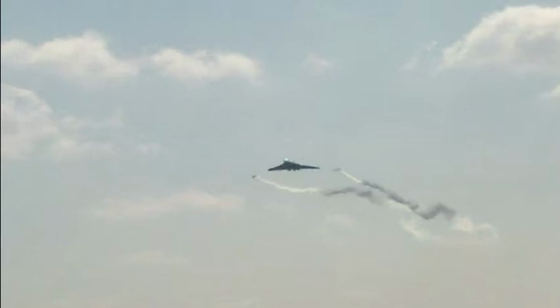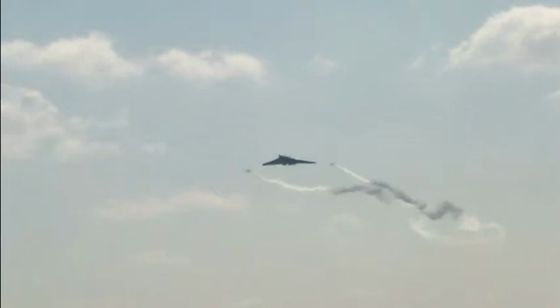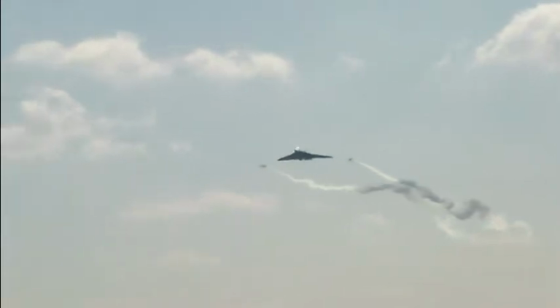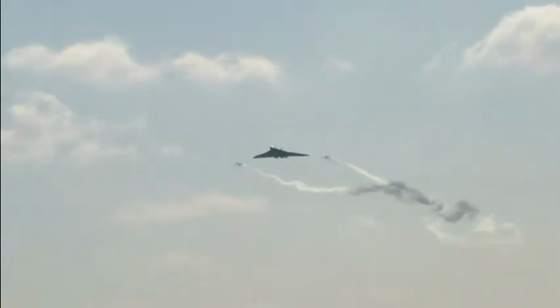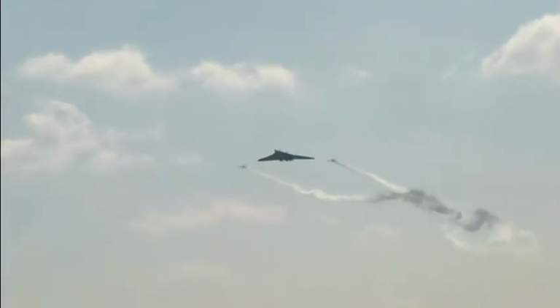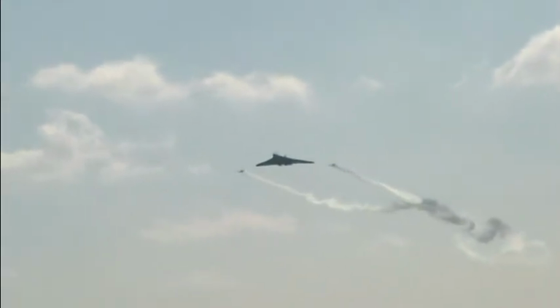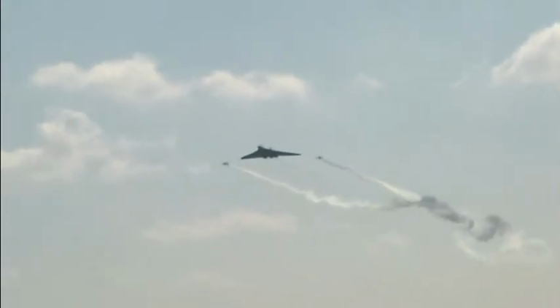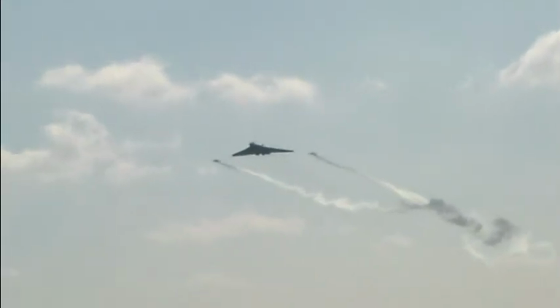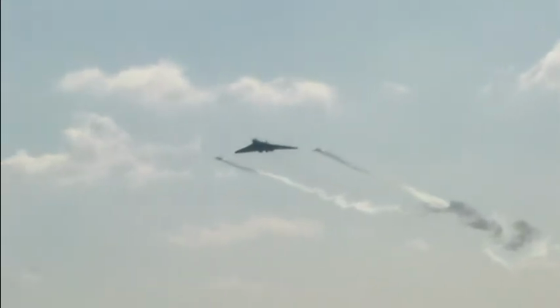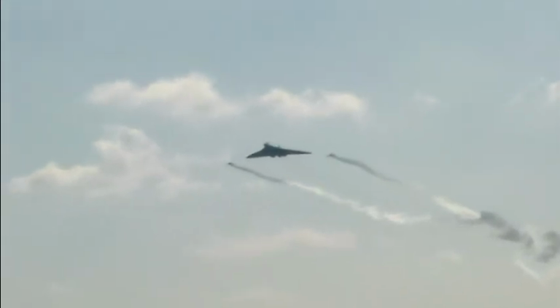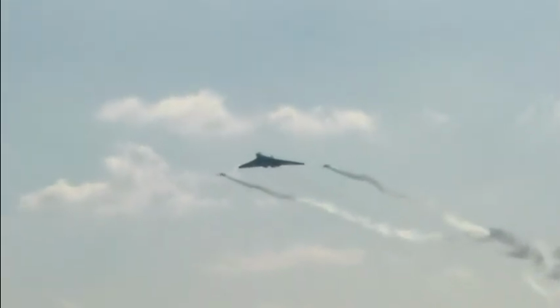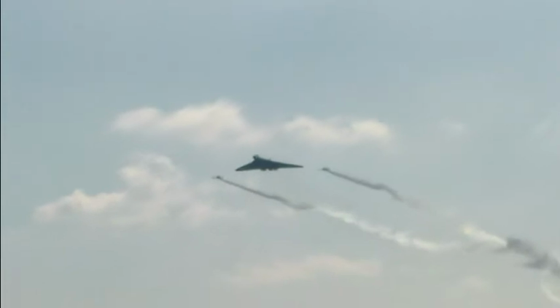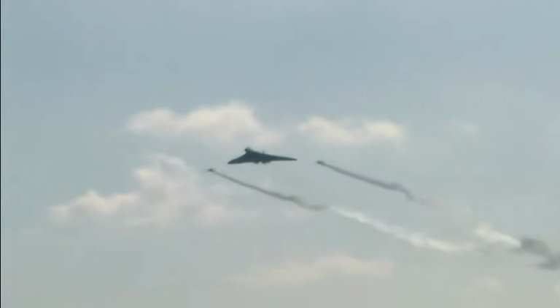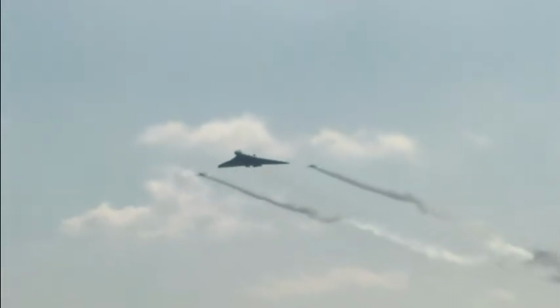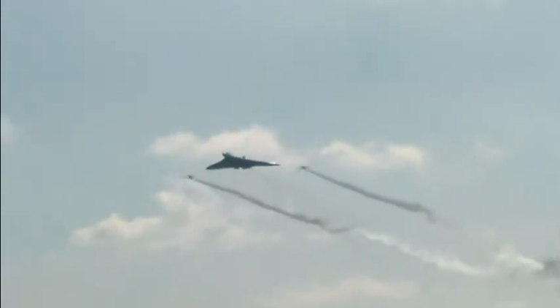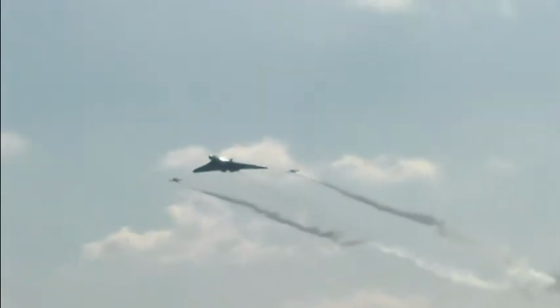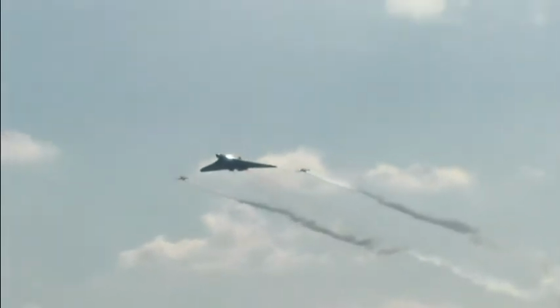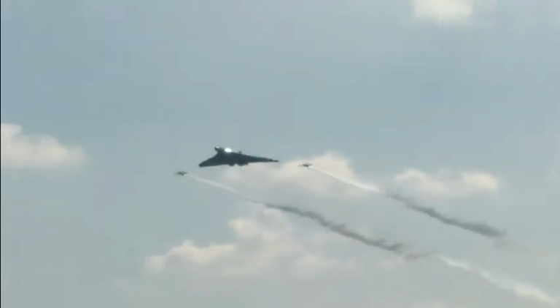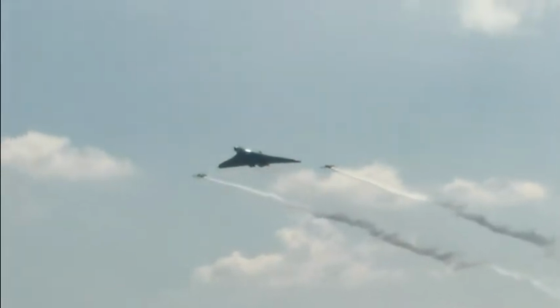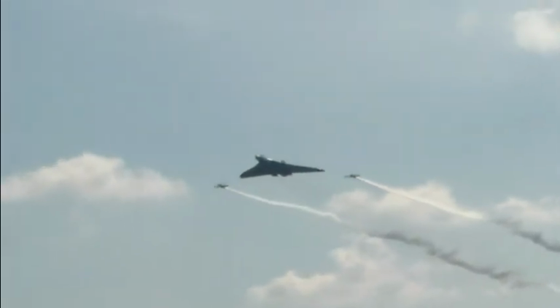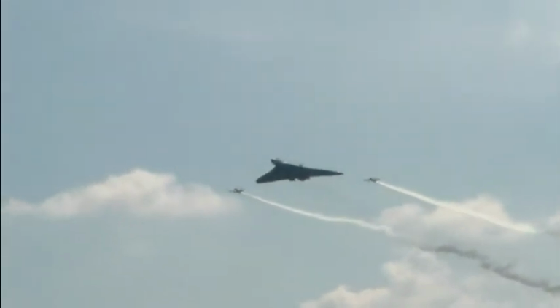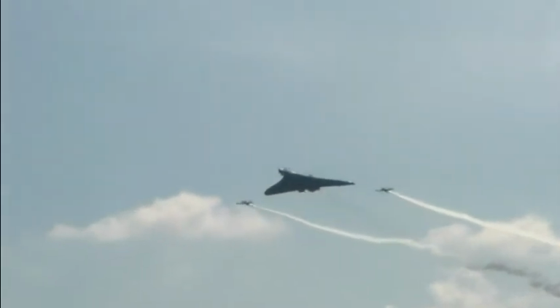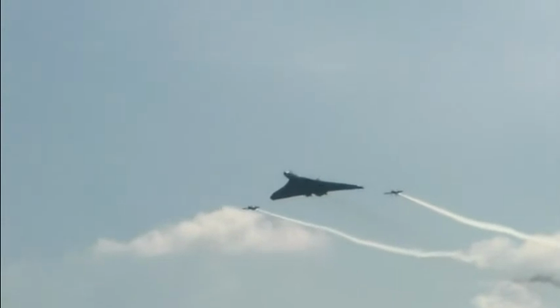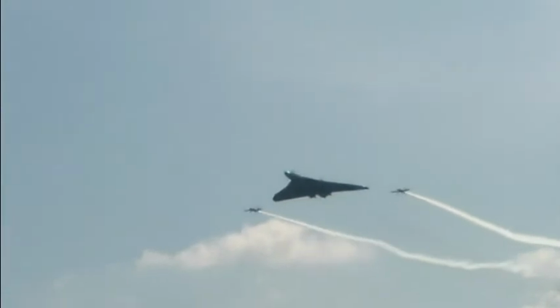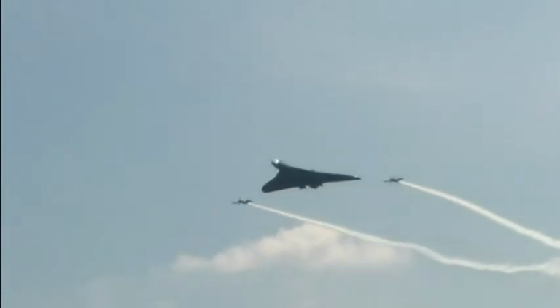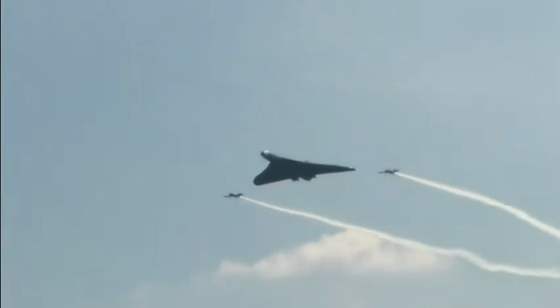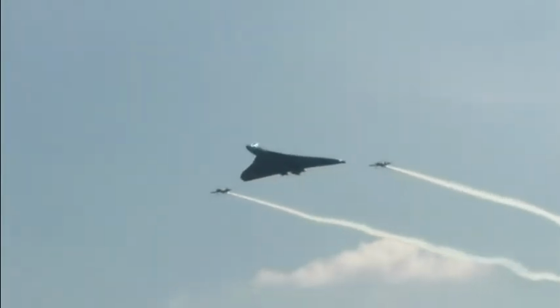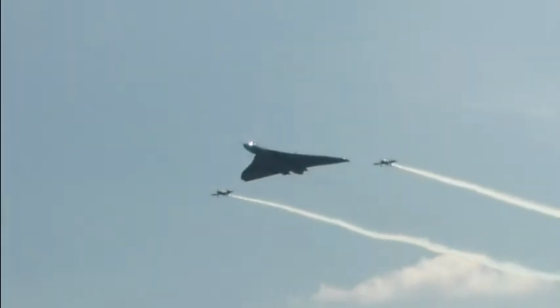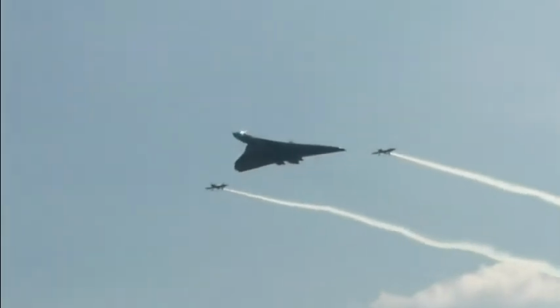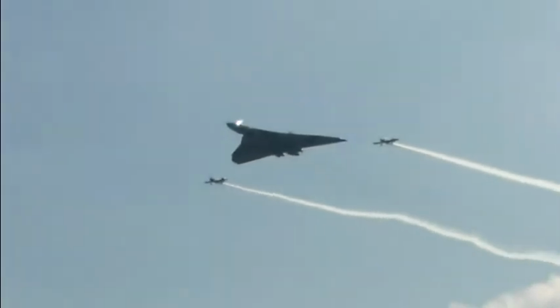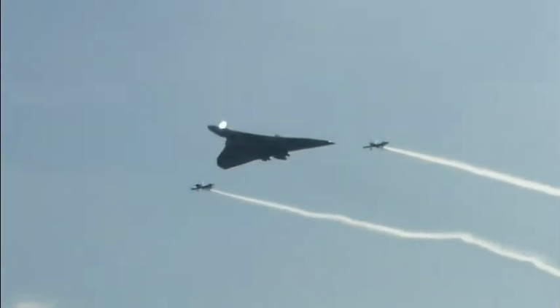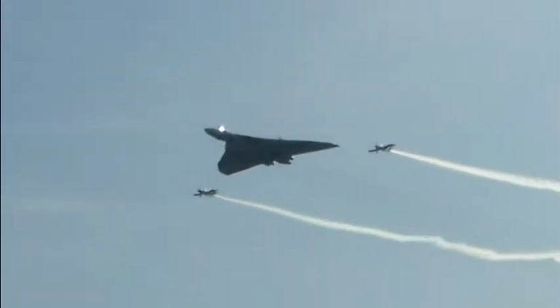An indication of how easy to handle a Vulcan is — you can go this slowly to keep position with these two little aircraft. In fact, they're making more noise than she is.